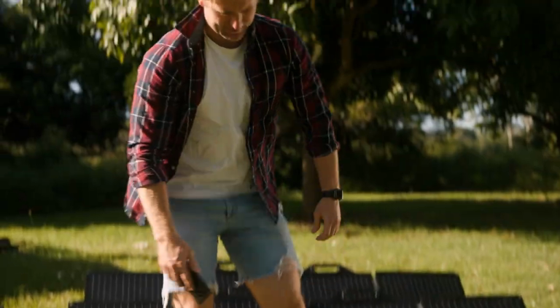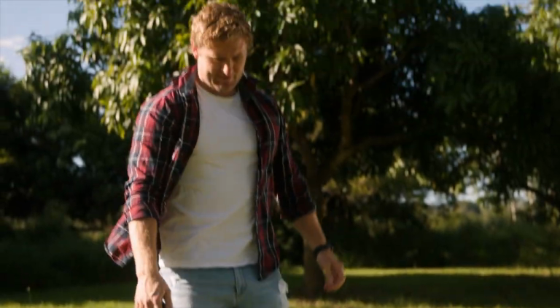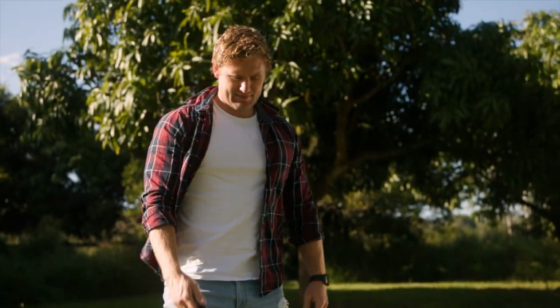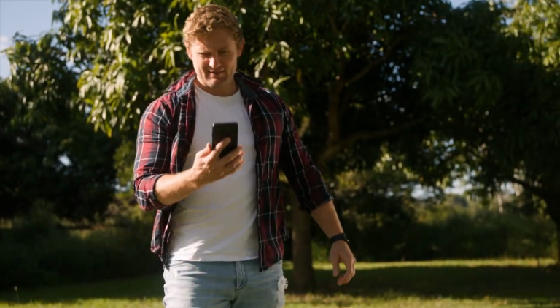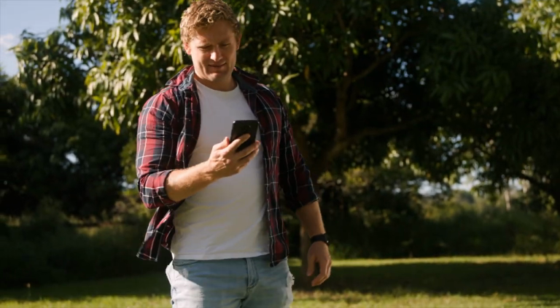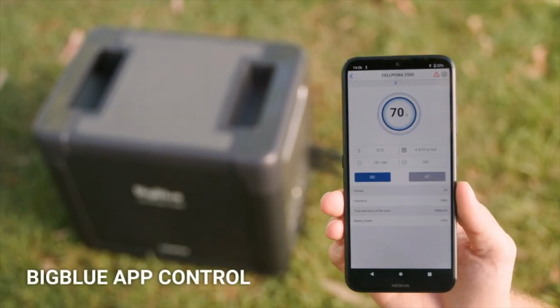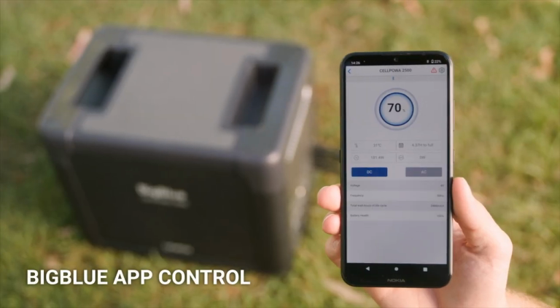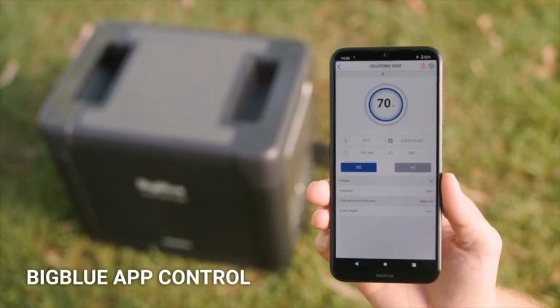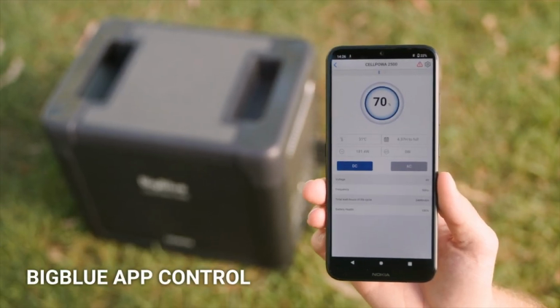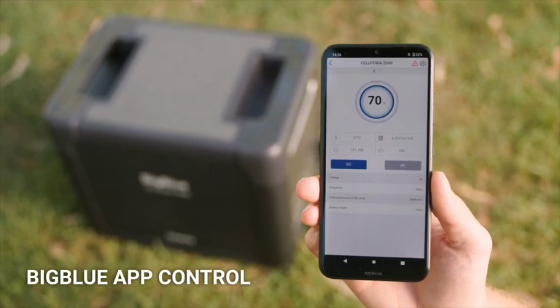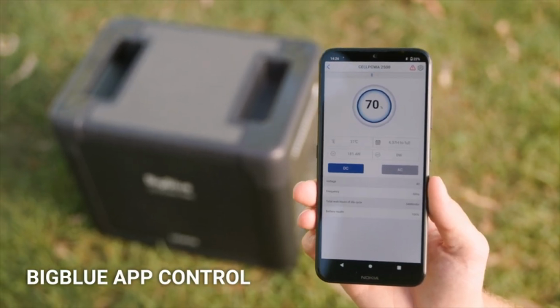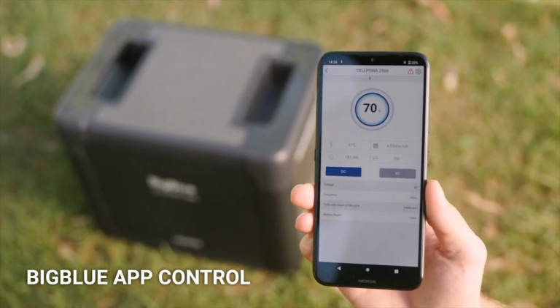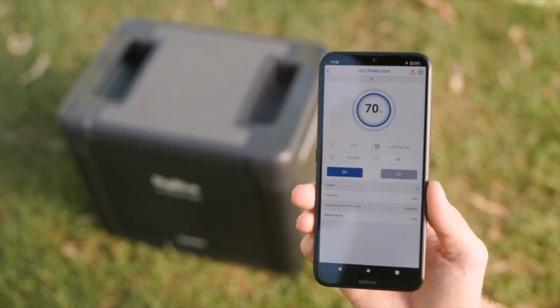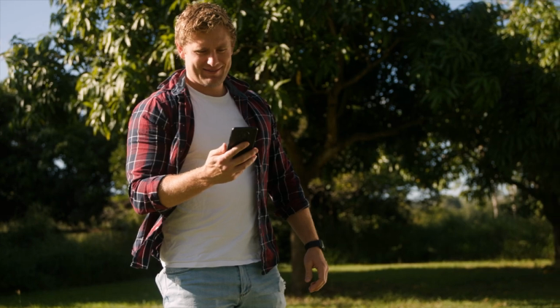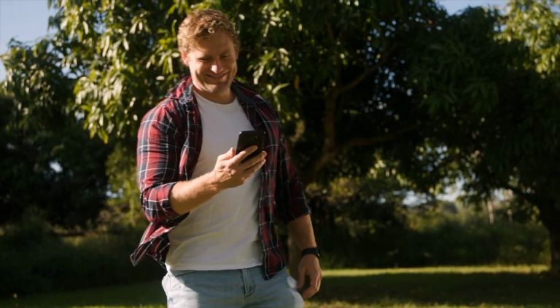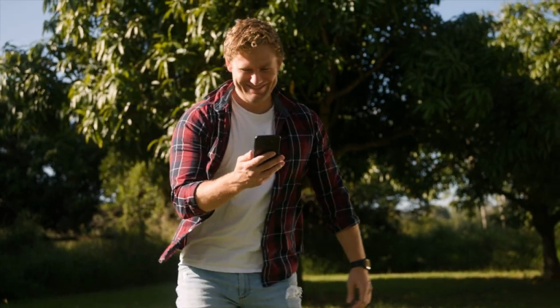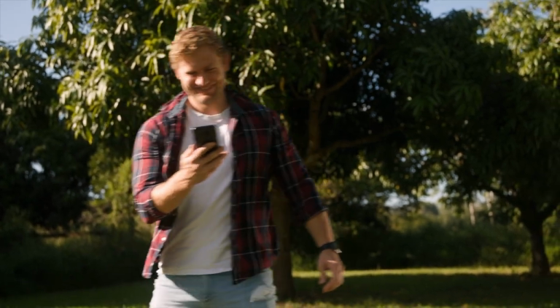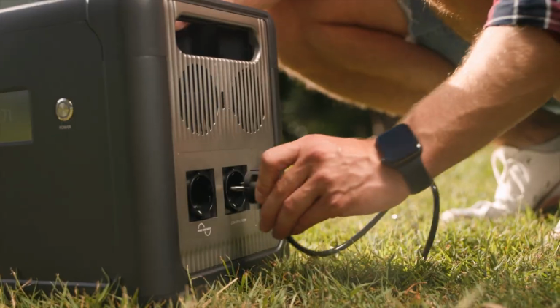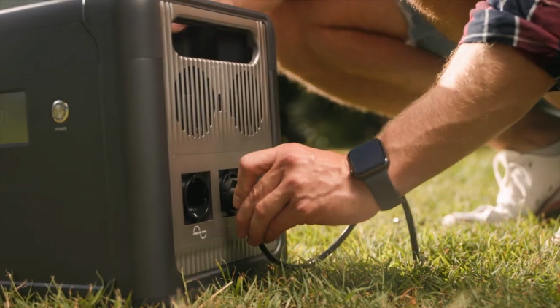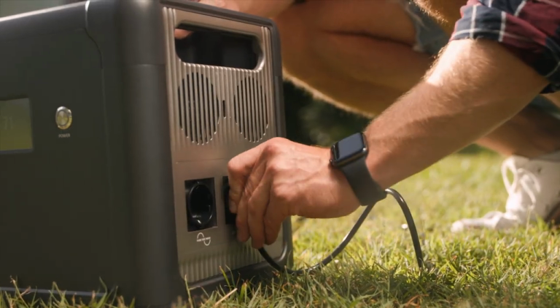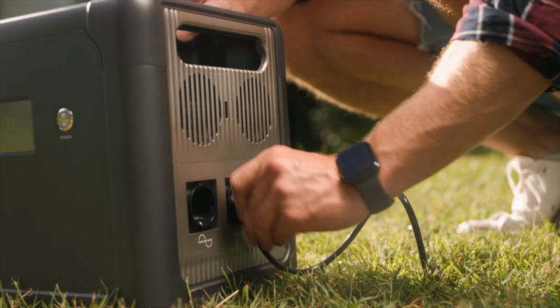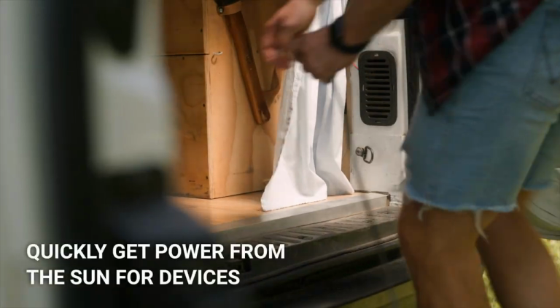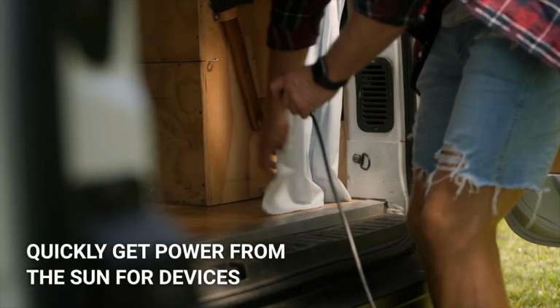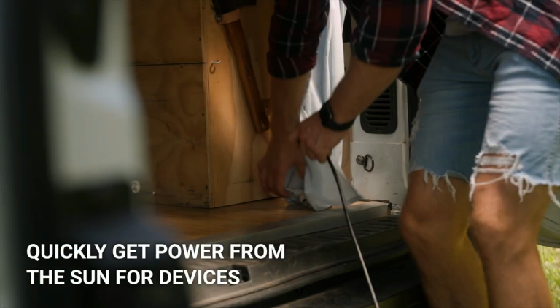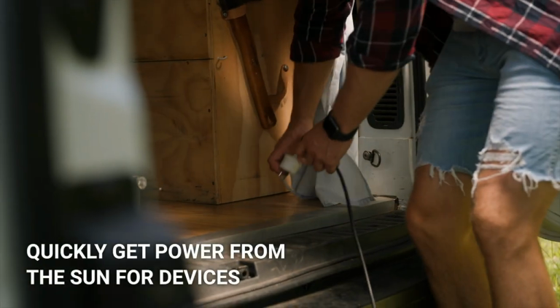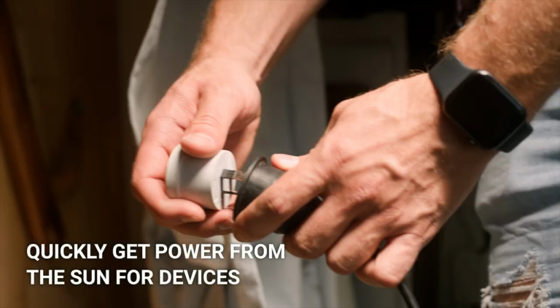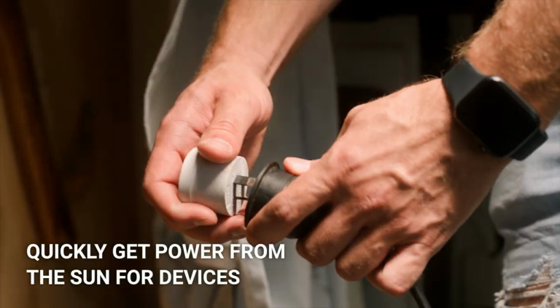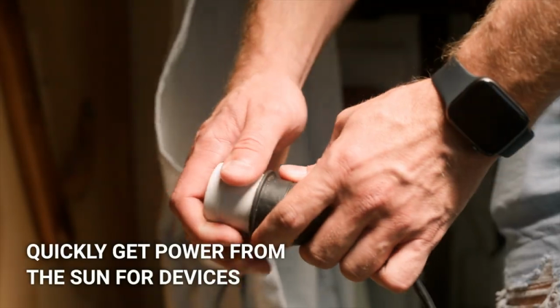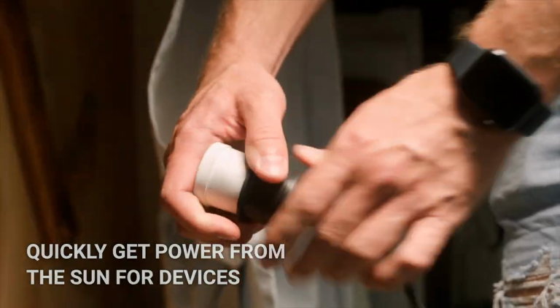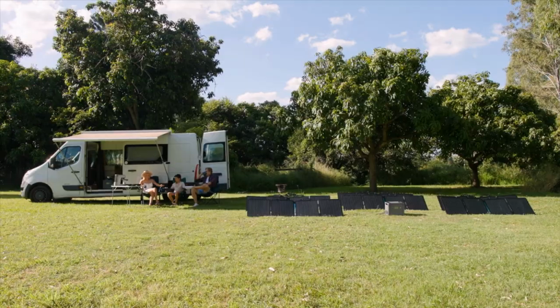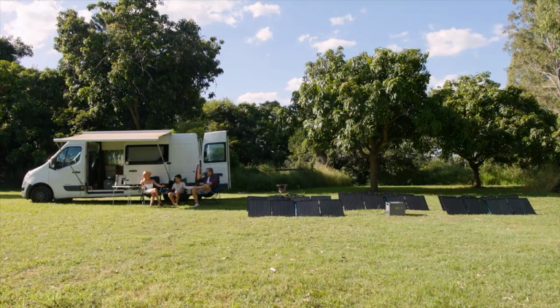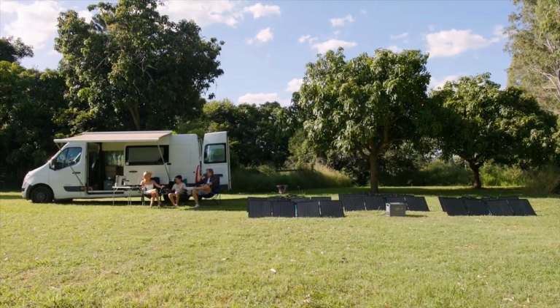Control everything via the built-in touch screen or our phone app. Why wait to recharge? Cellpower 2500 can charge via solar and also power devices at the same time.